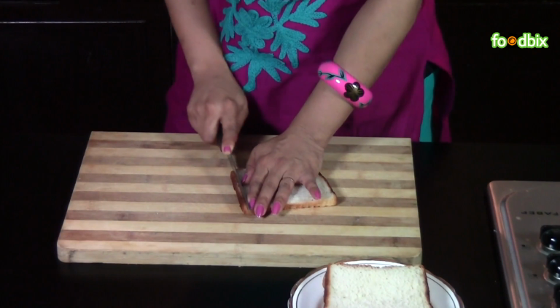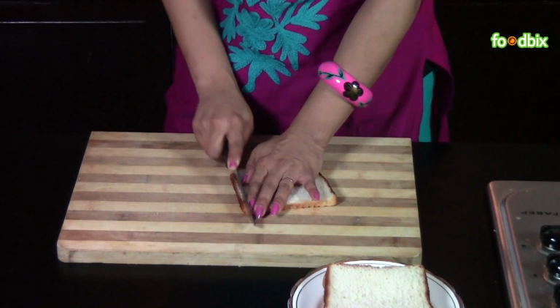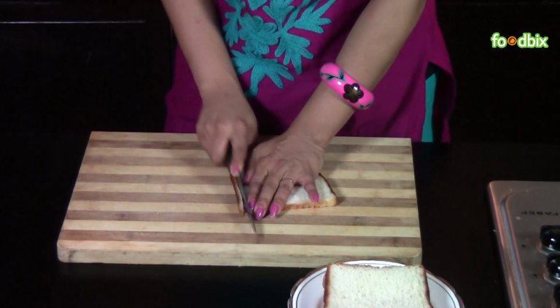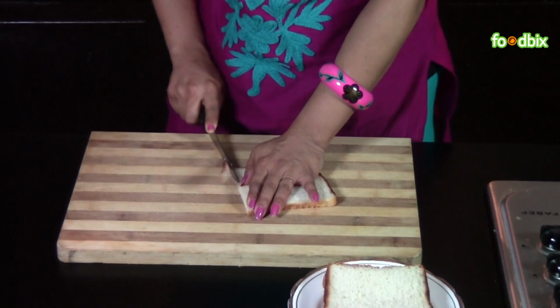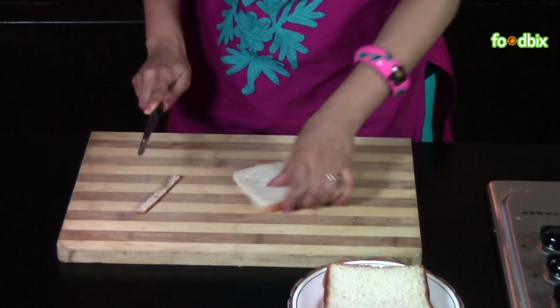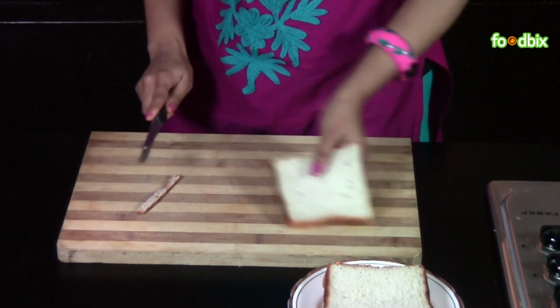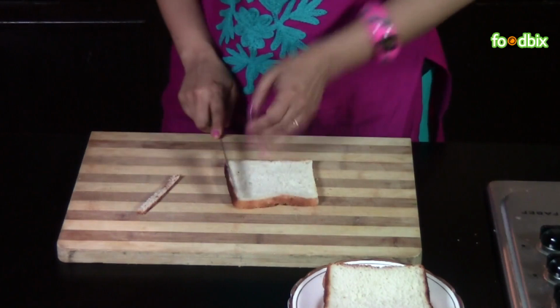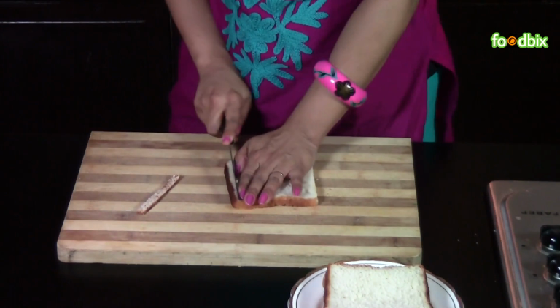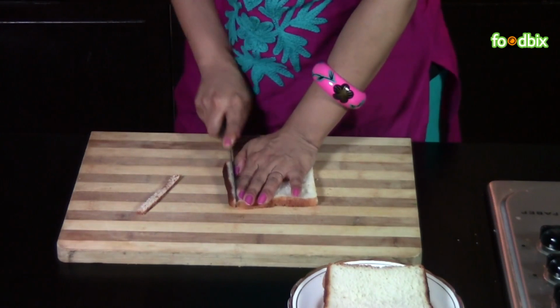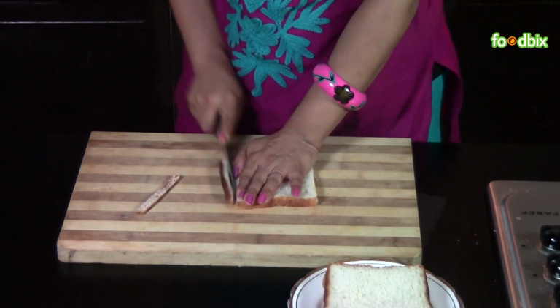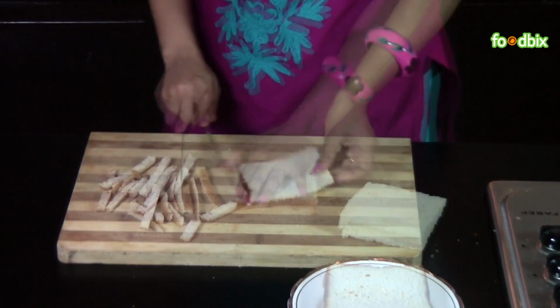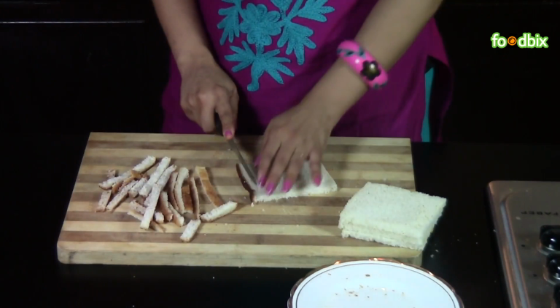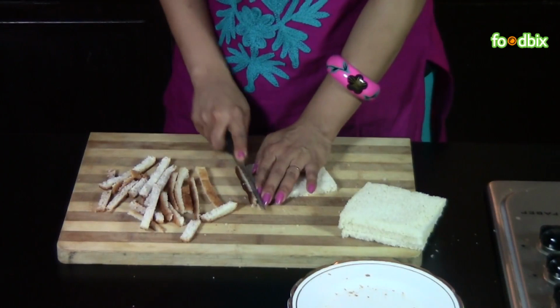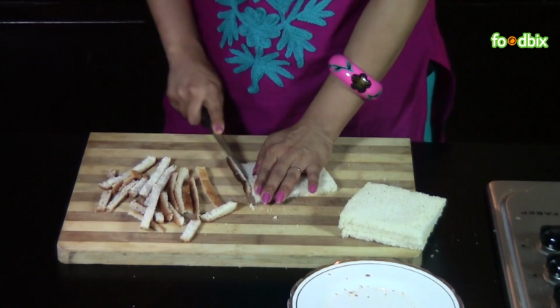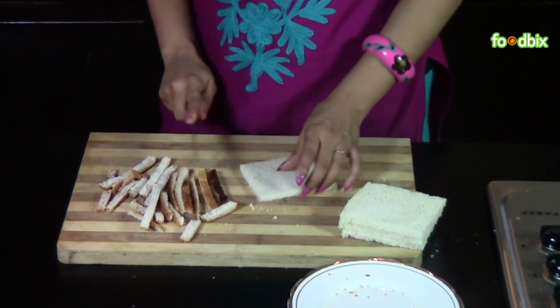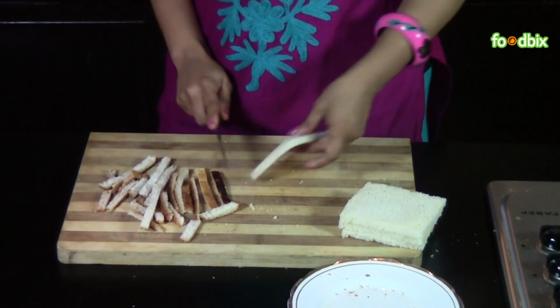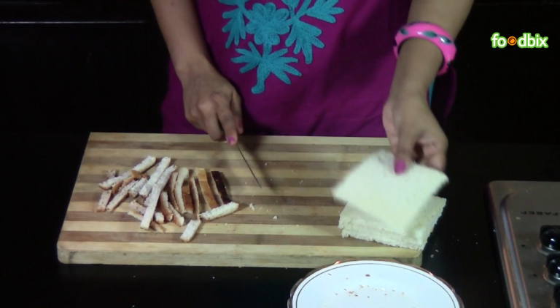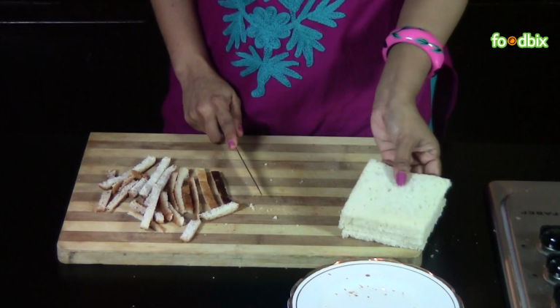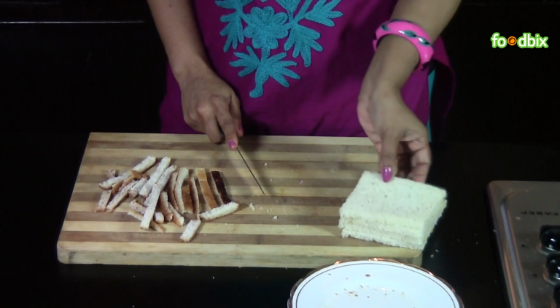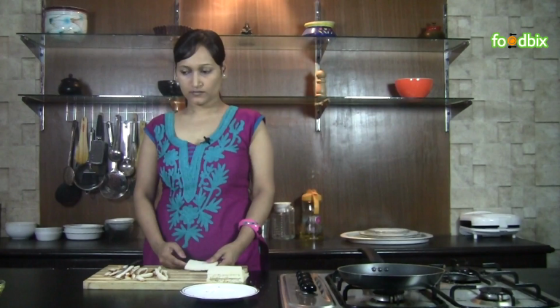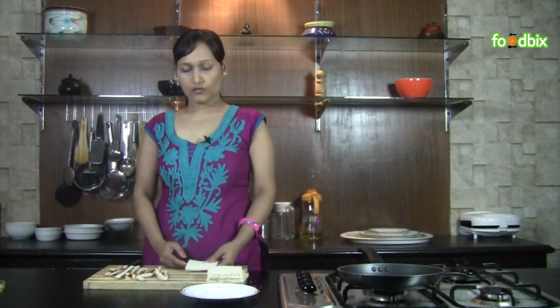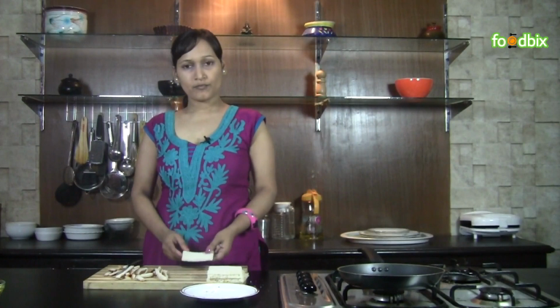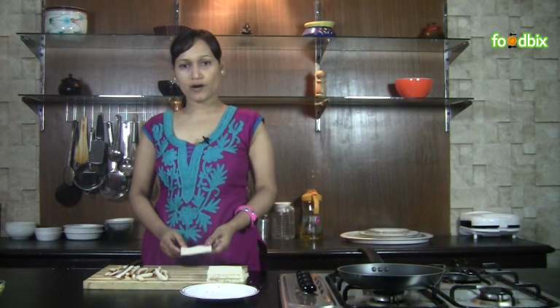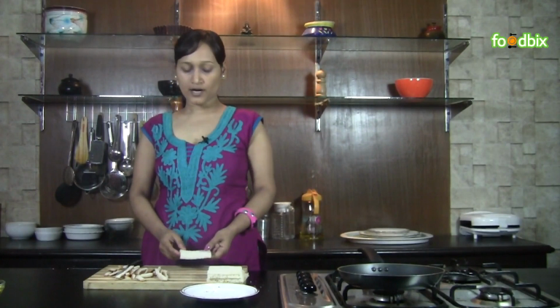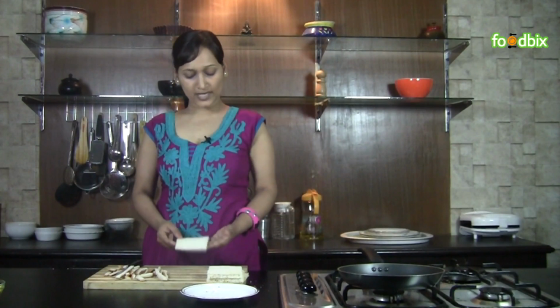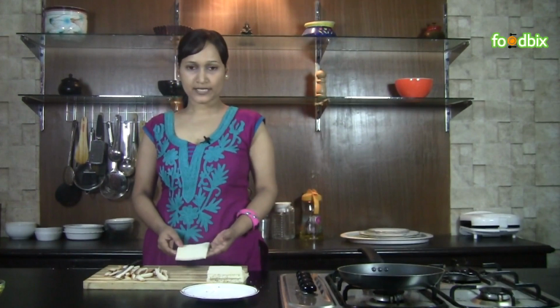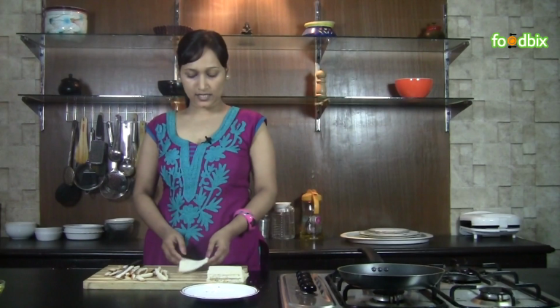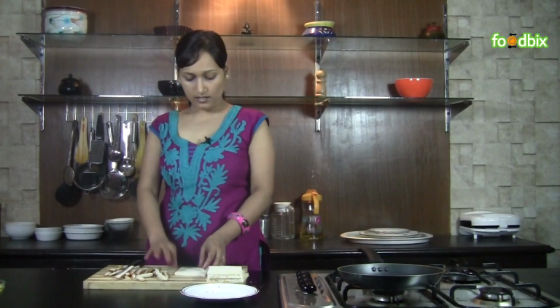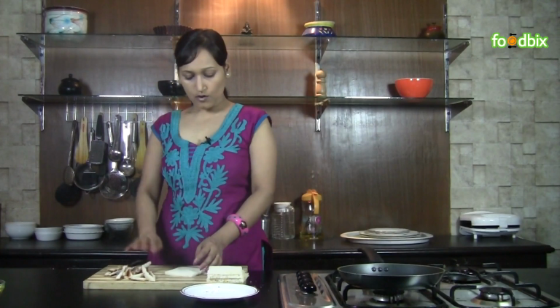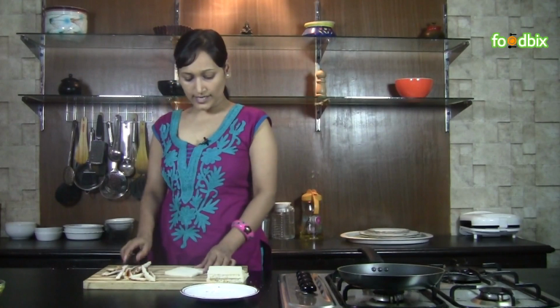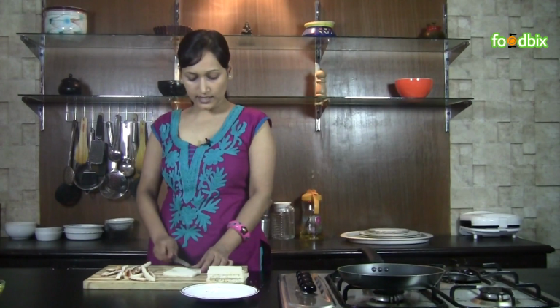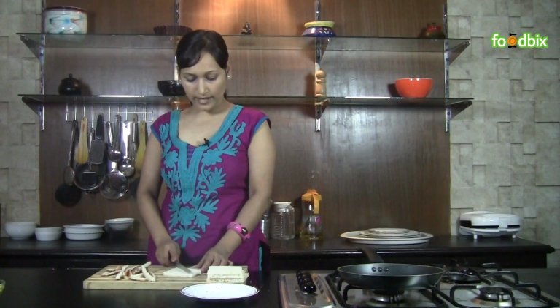Let's start. First we will cut our bread slices — remove the brown part of each slice. We have removed the brown part from each bread slice. Now let's cut them diagonally.